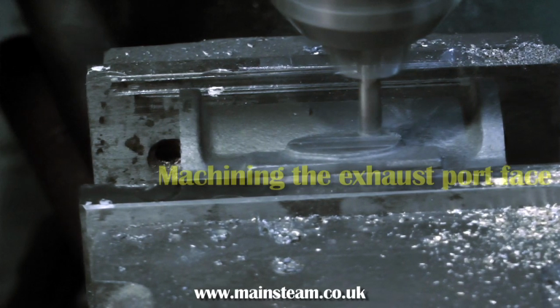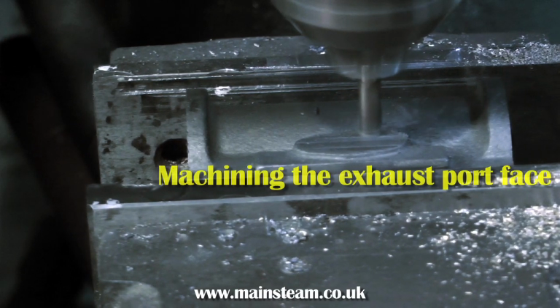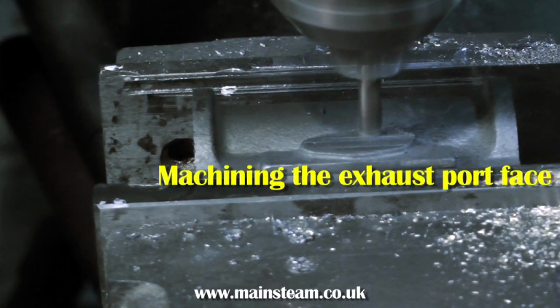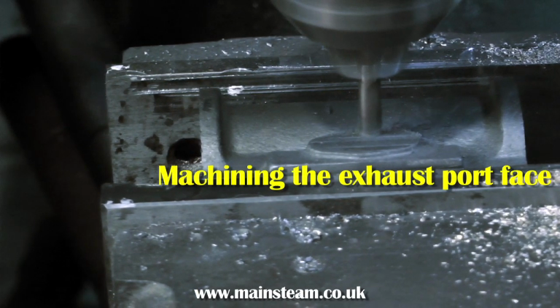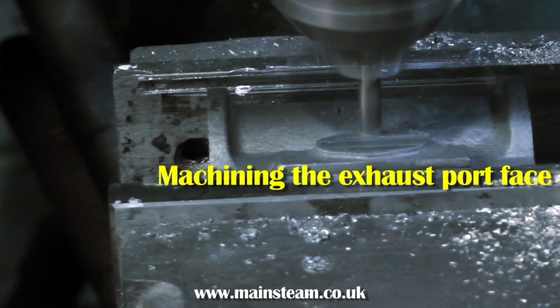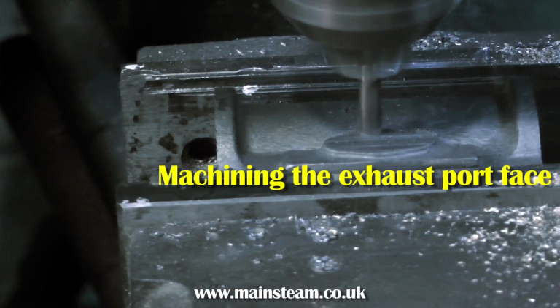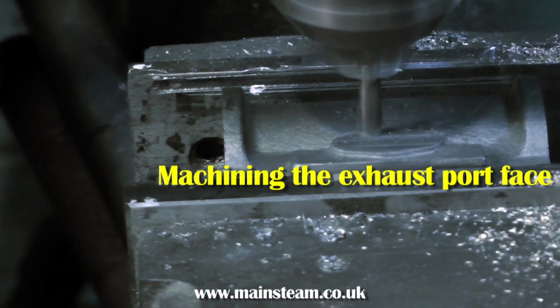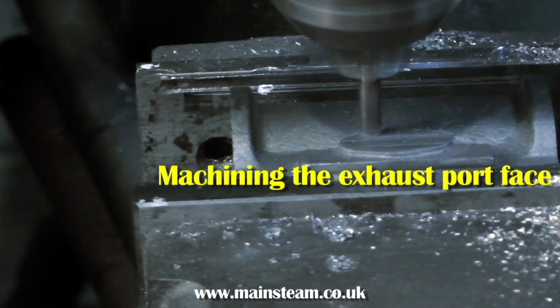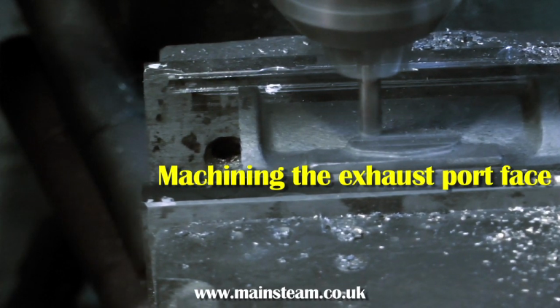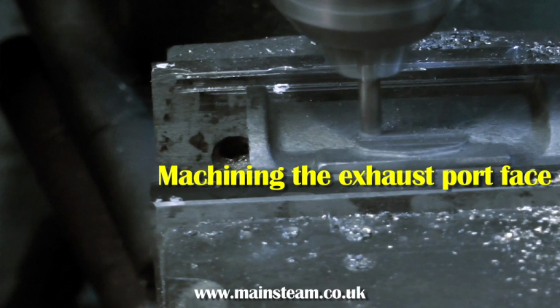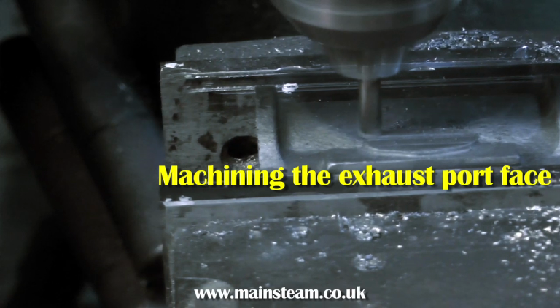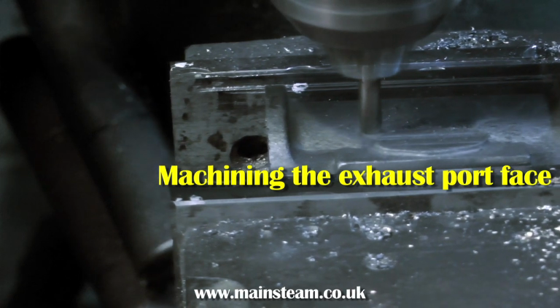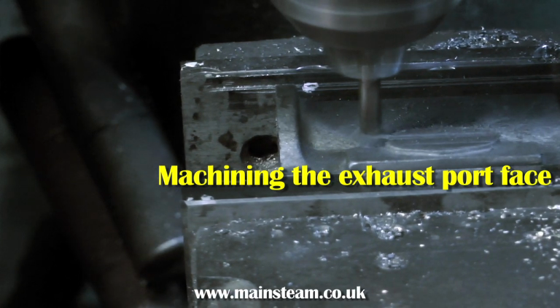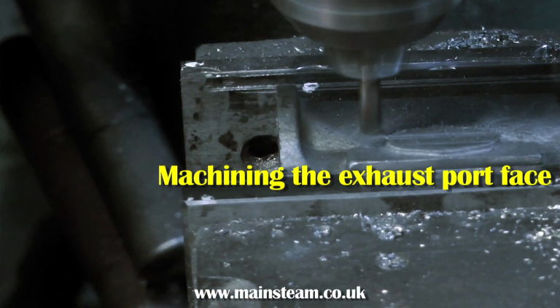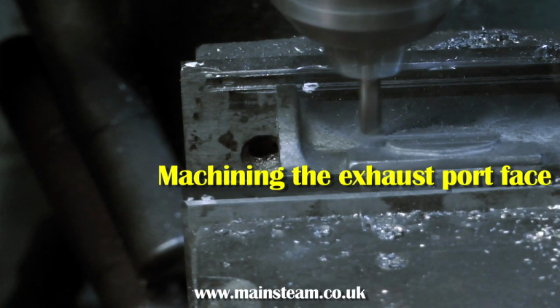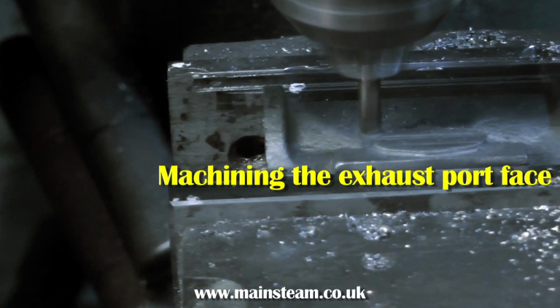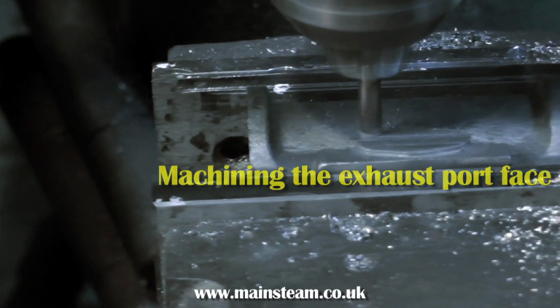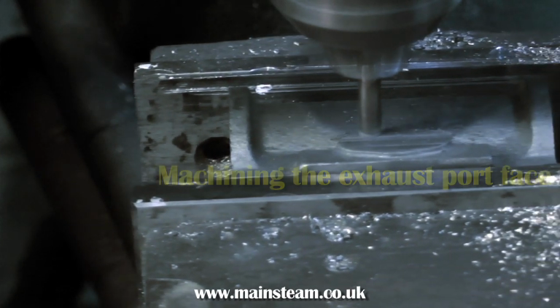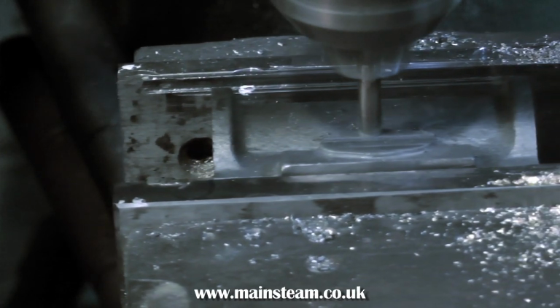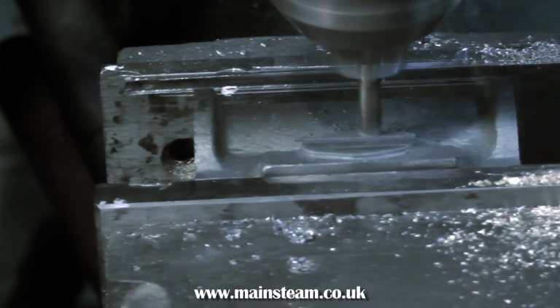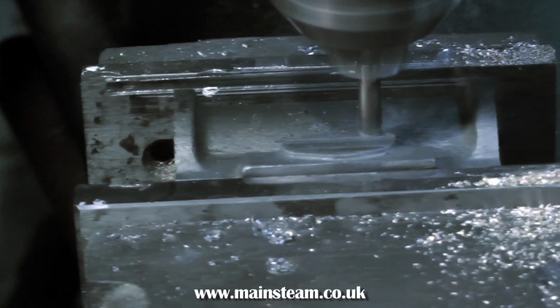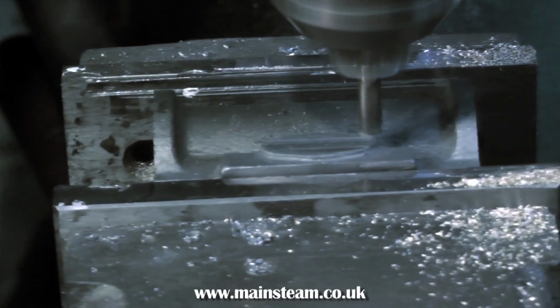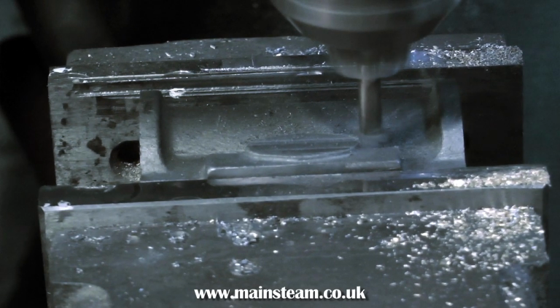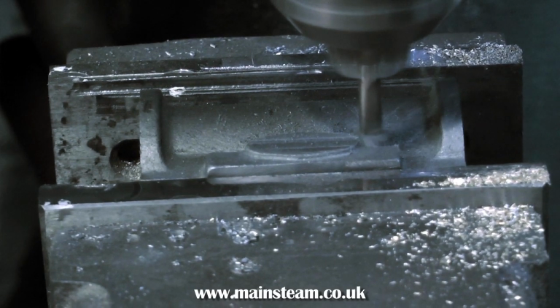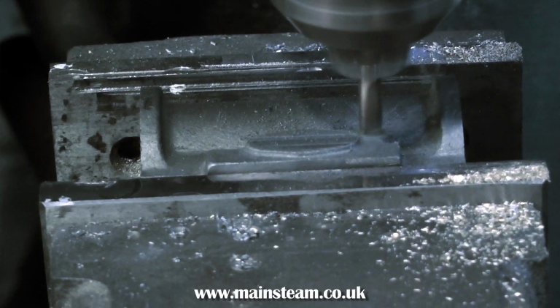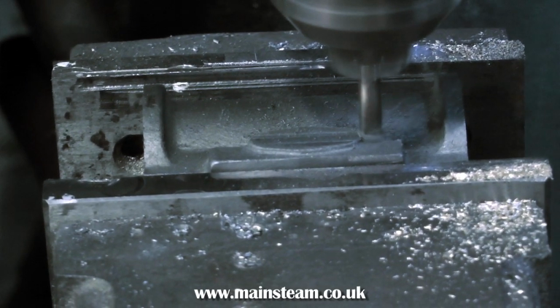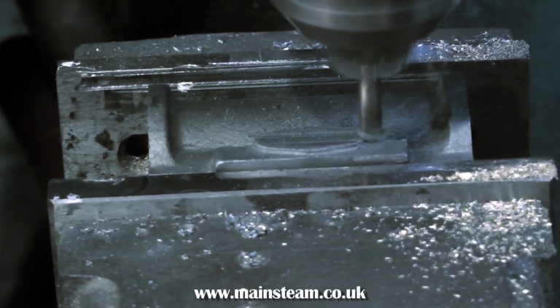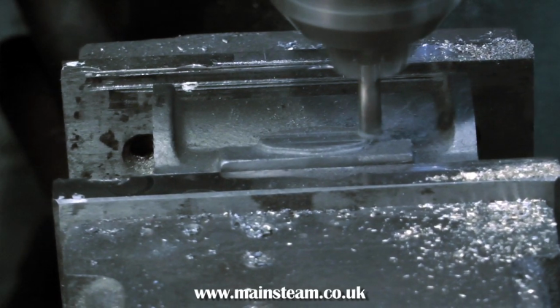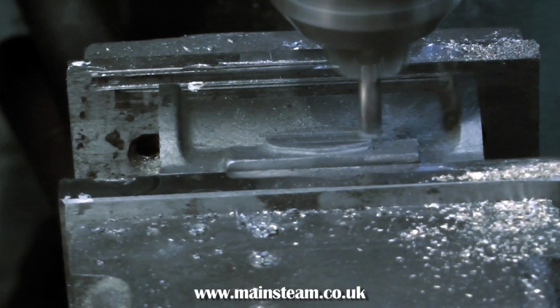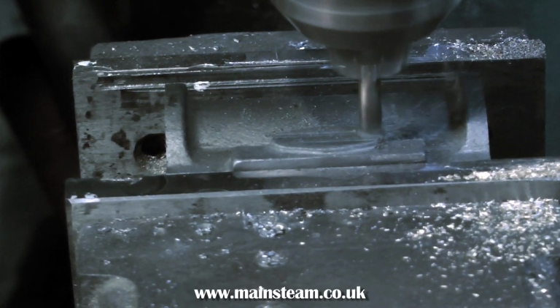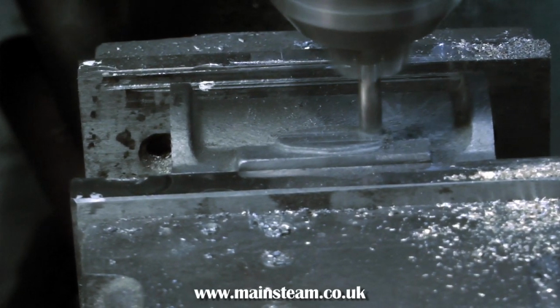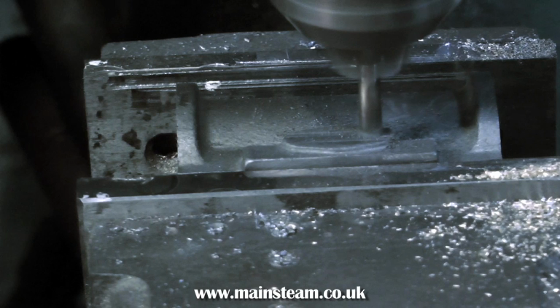I'm doing this in a milling machine. If you don't have a milling machine, you could use a milling attachment in the lathe, and if you don't have one of those, you could actually use a file for this. But practice filing, which is an art in itself, on some scrap metal first, so you get it flat.